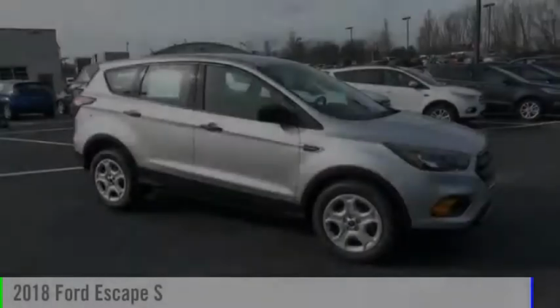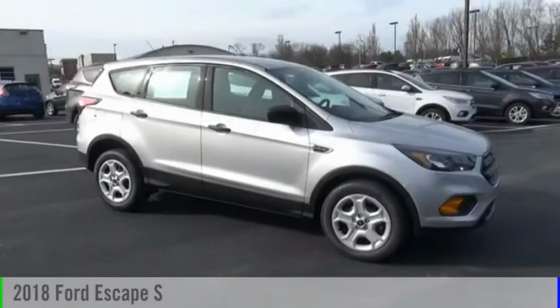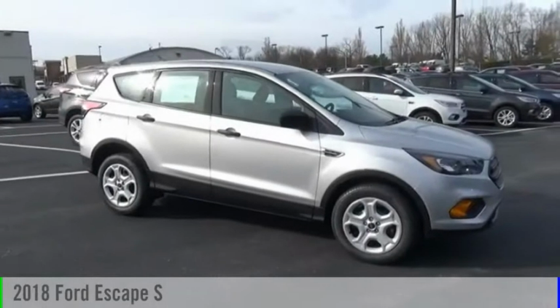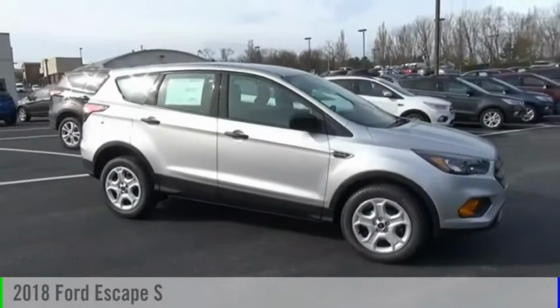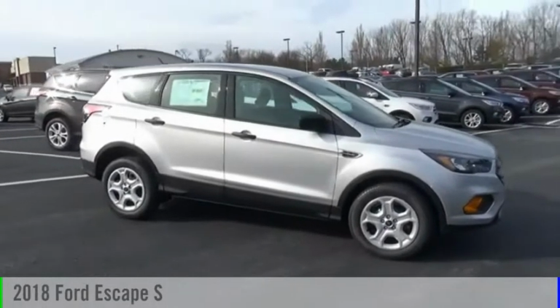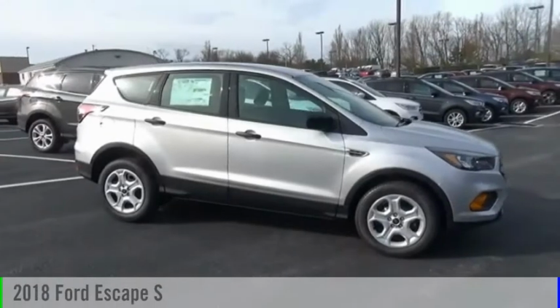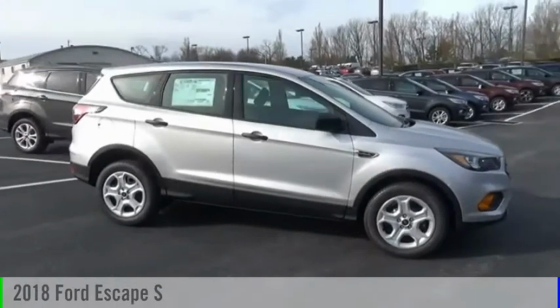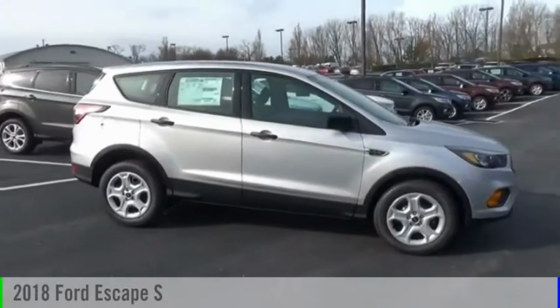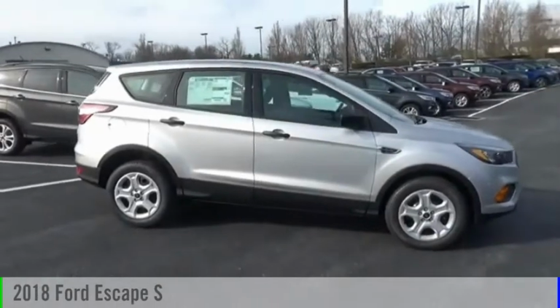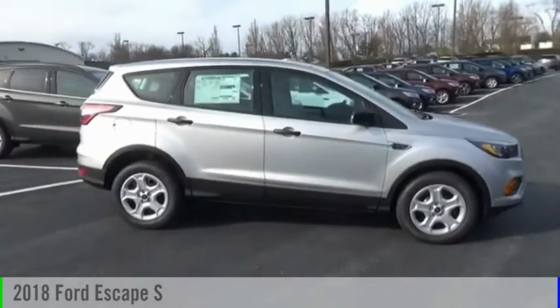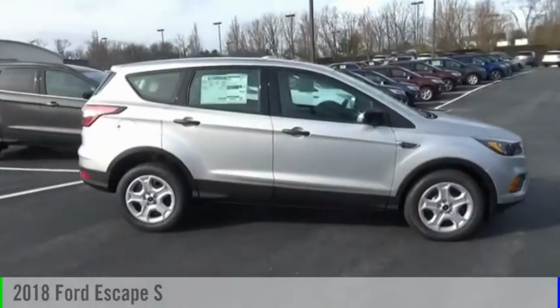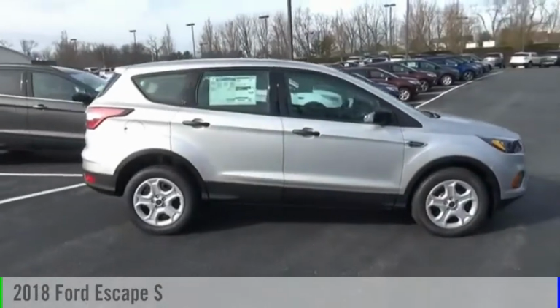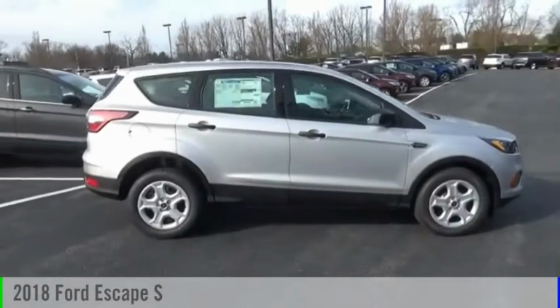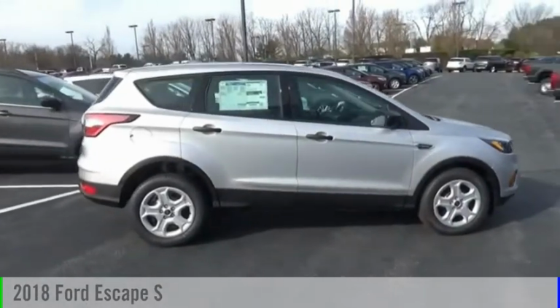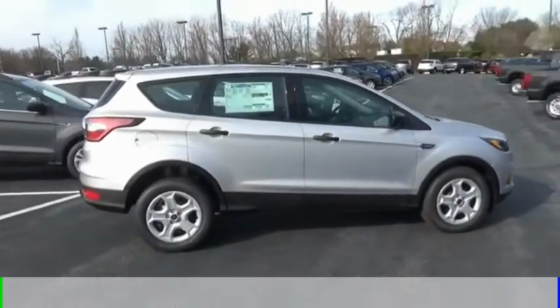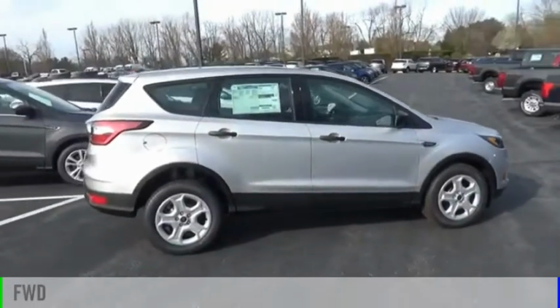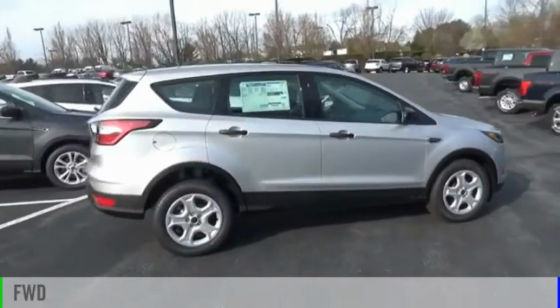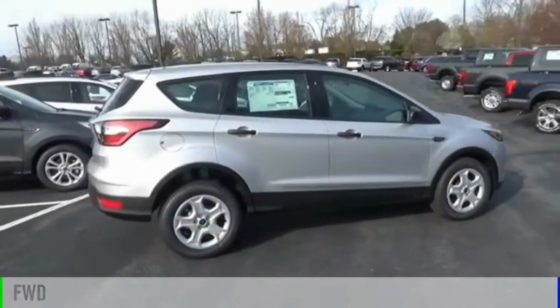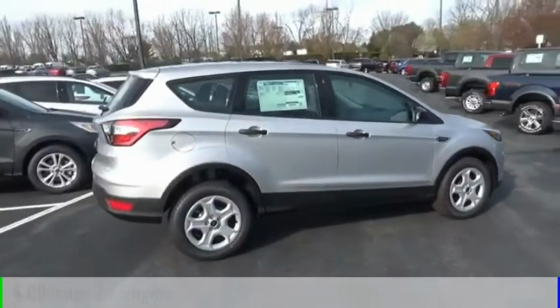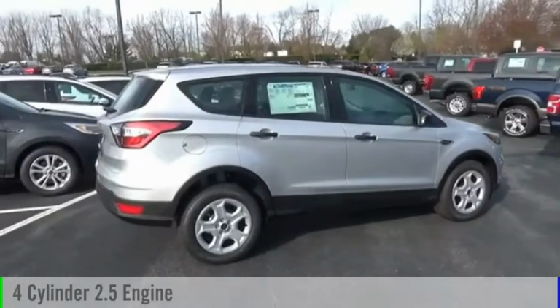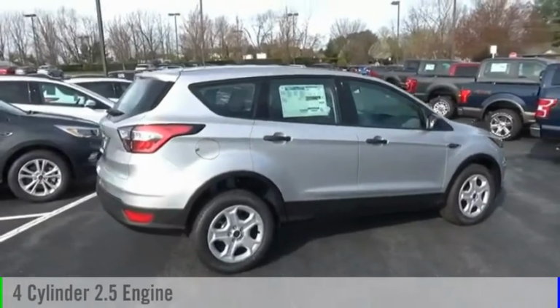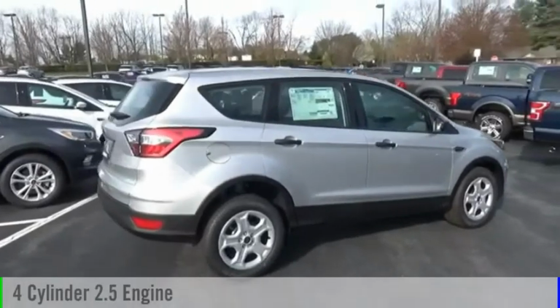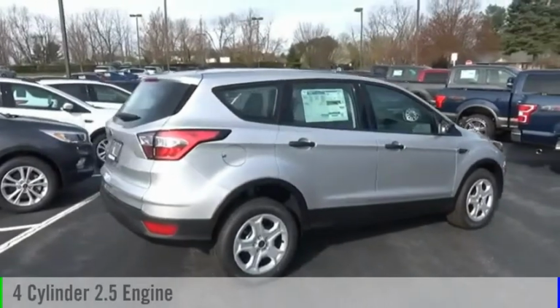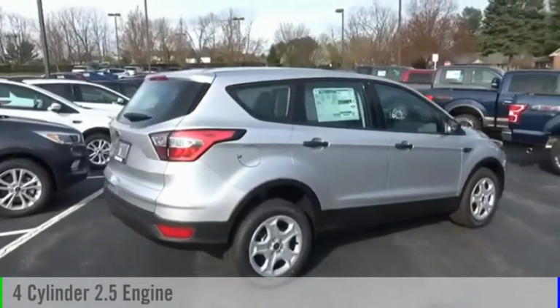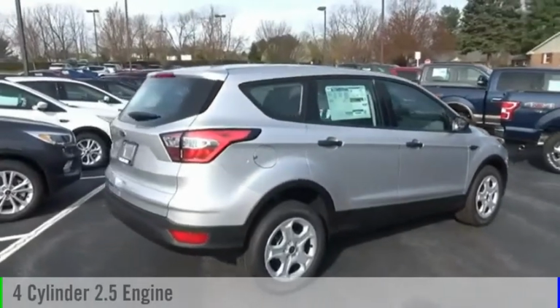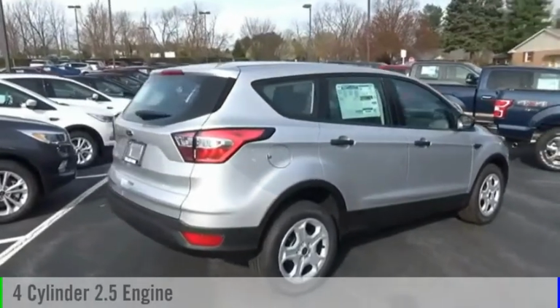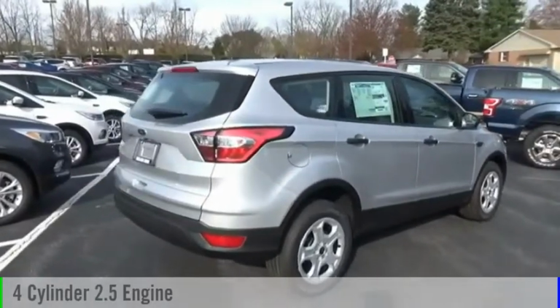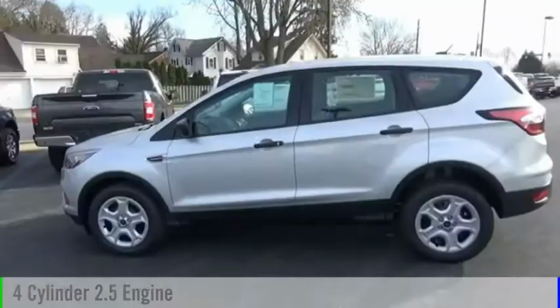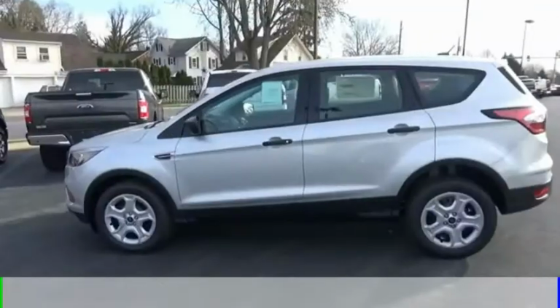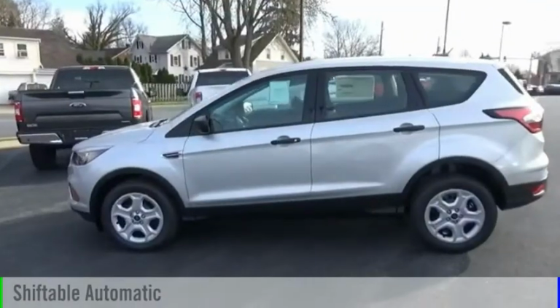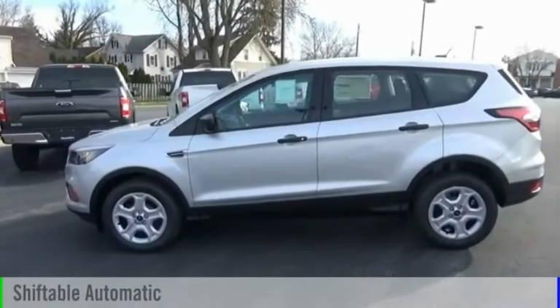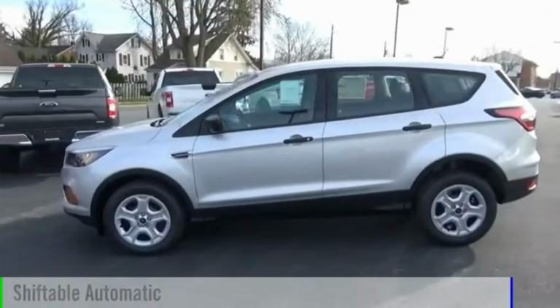Take a ride in the 2018 Escape. This vehicle is powered by a front-wheel drive, four-cylinder, 2.5-liter engine, and comes with an automatic transmission.